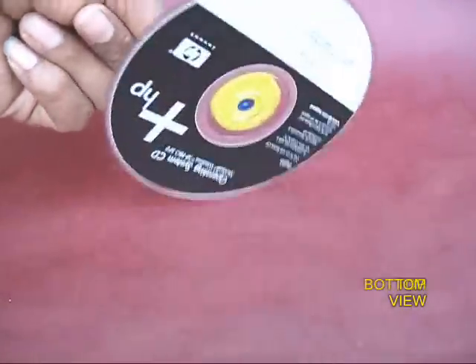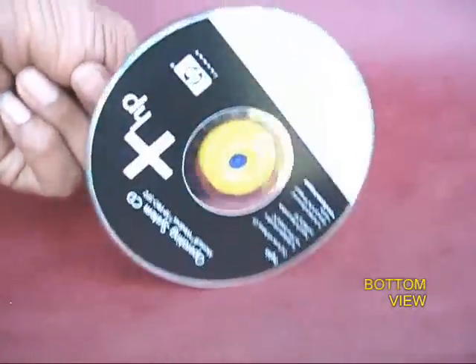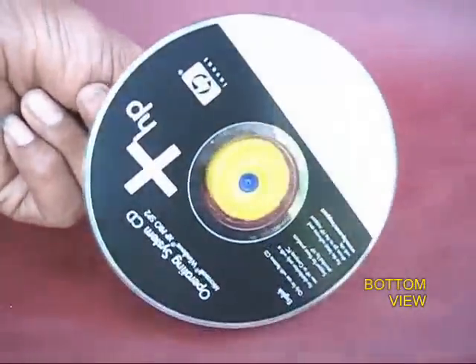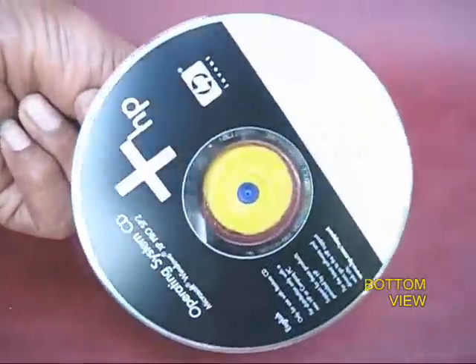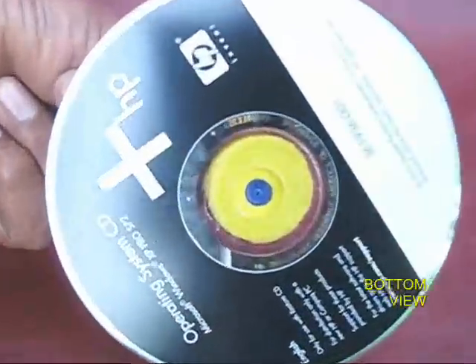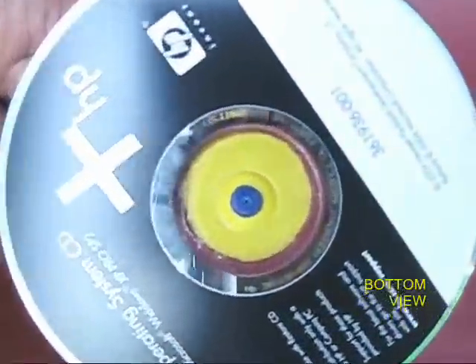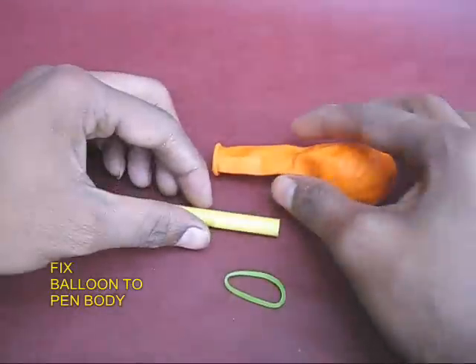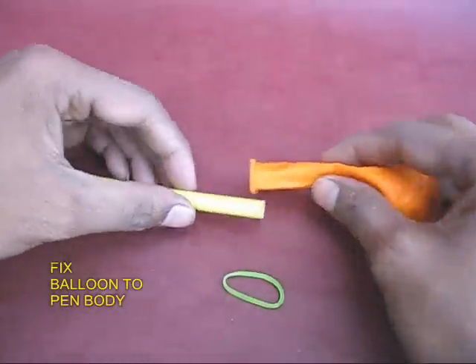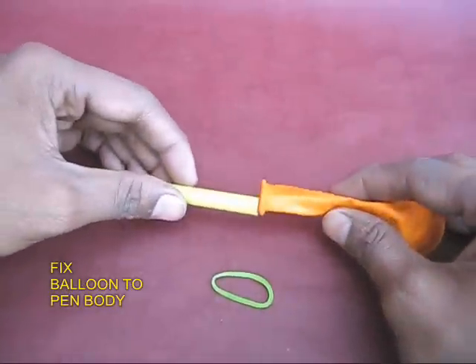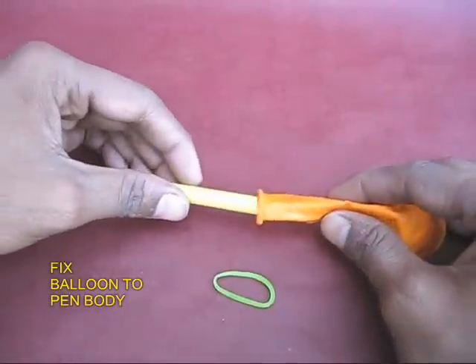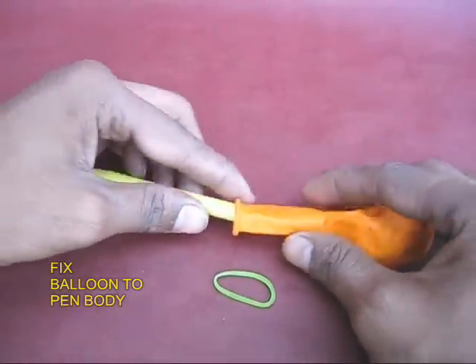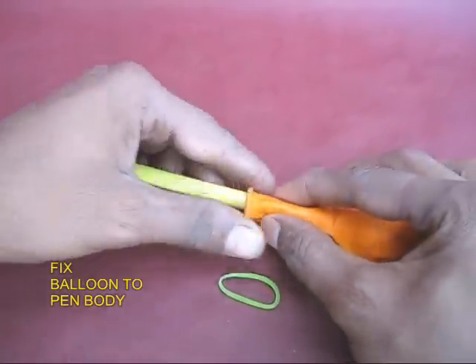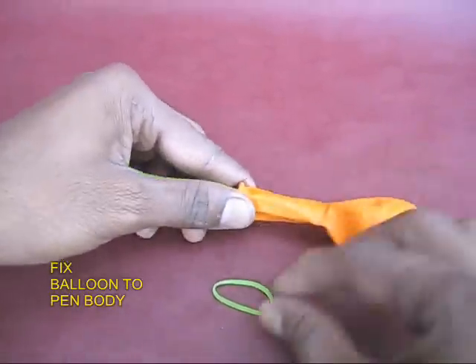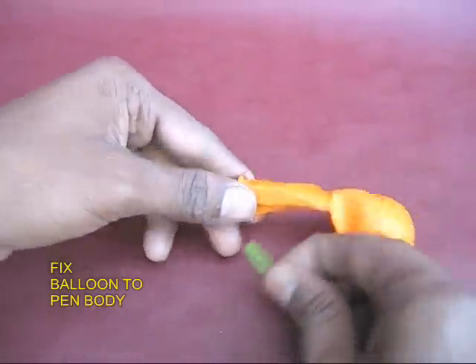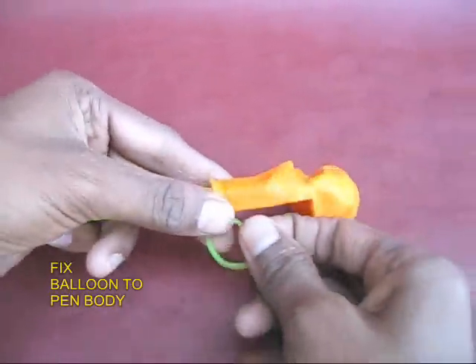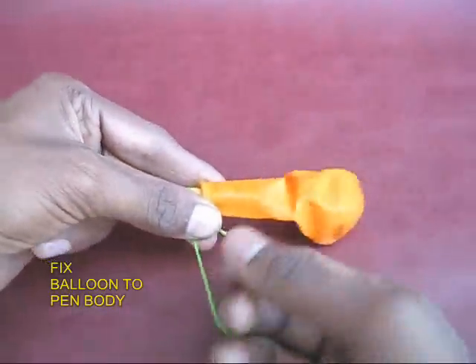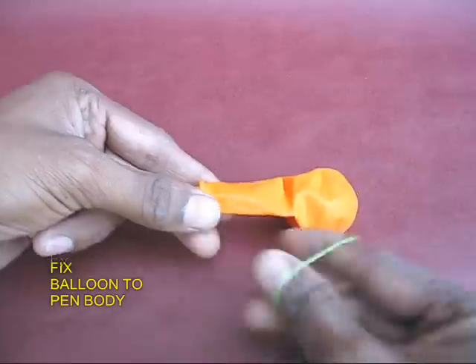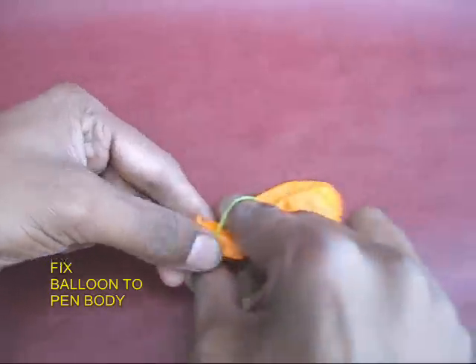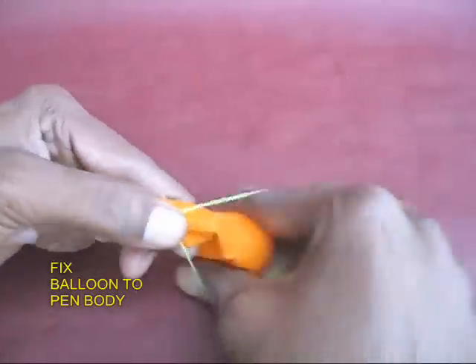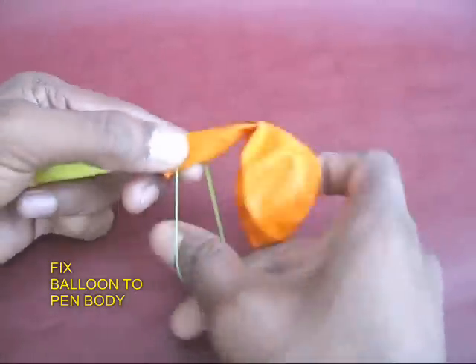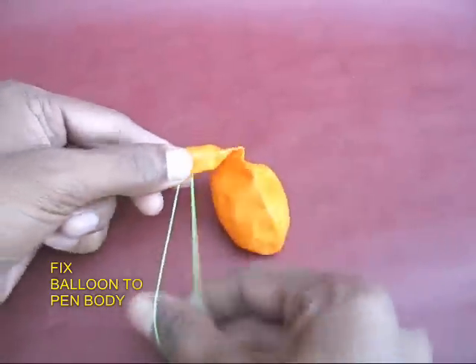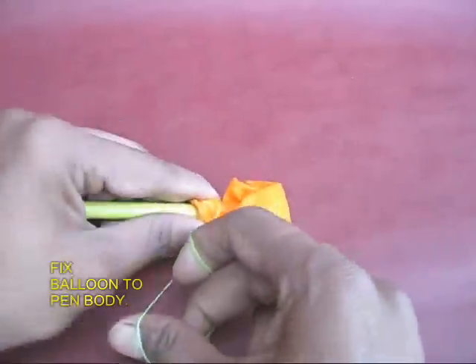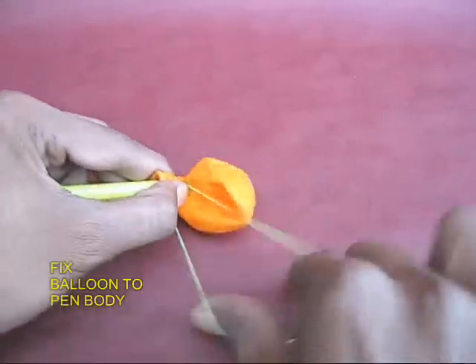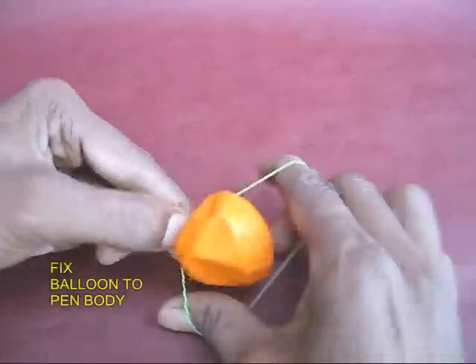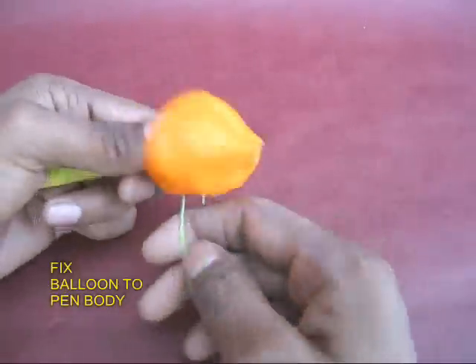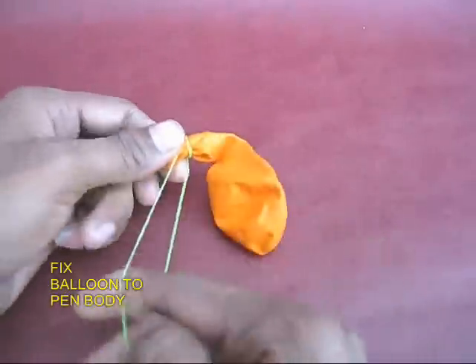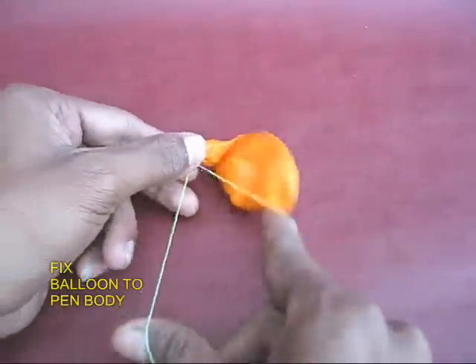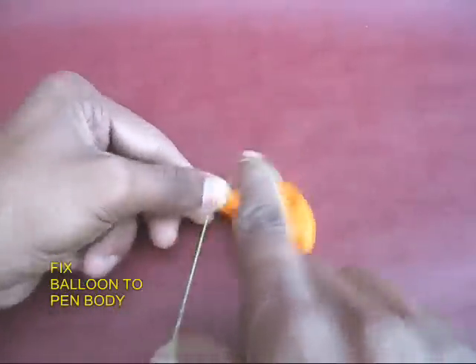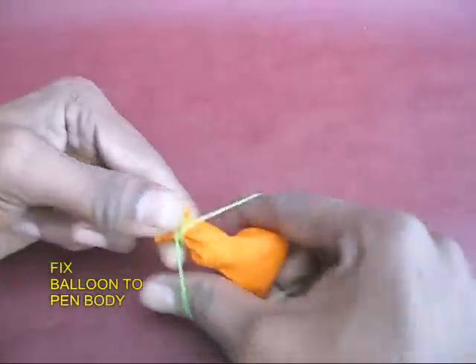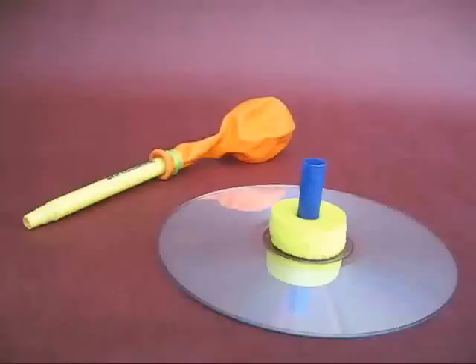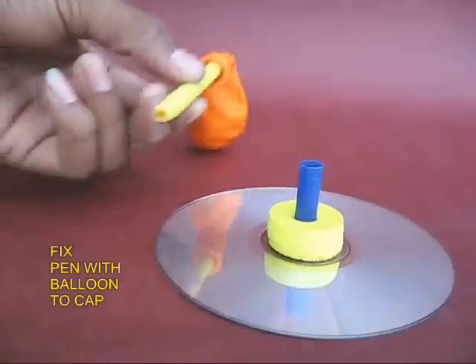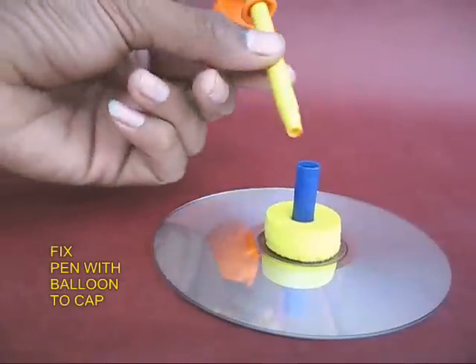This is the back view — you can see the small hole in the middle. Now take the sketch pen and attach a balloon to it tightly with a rubber band.